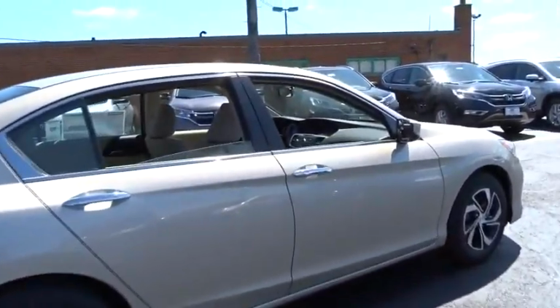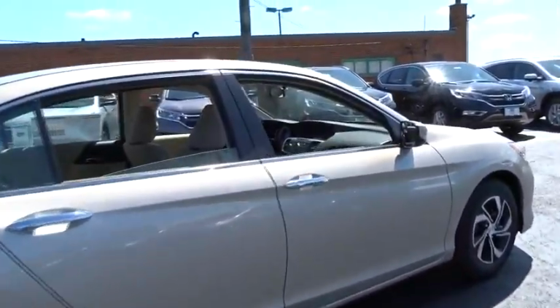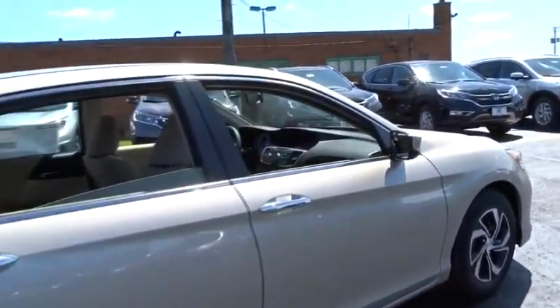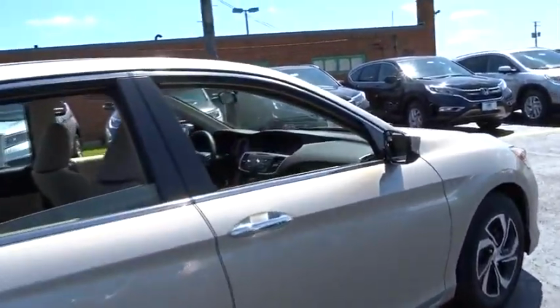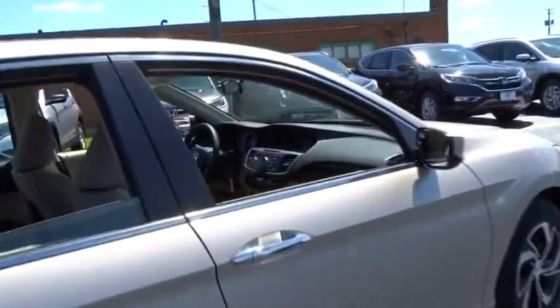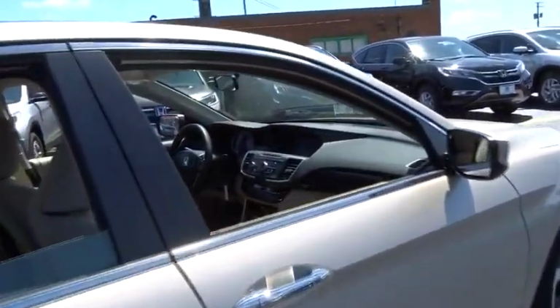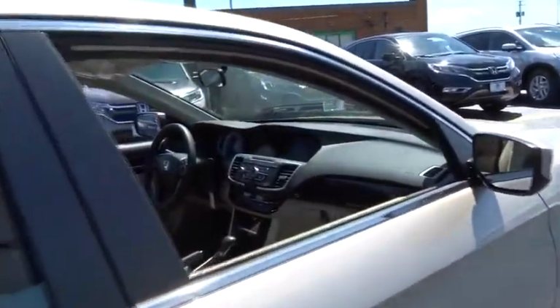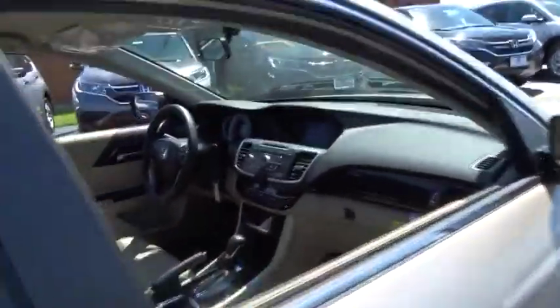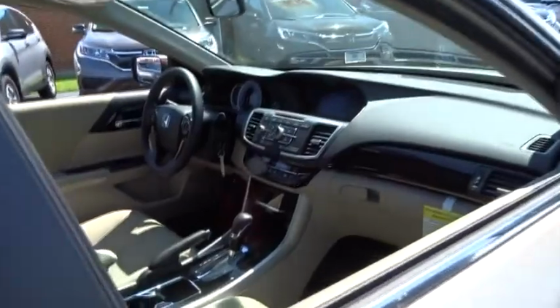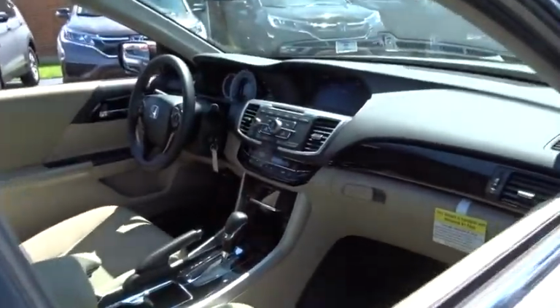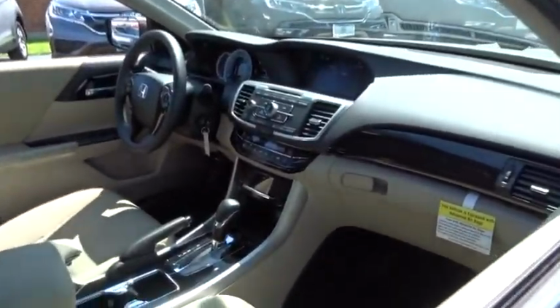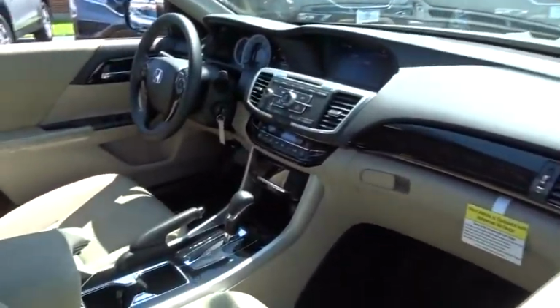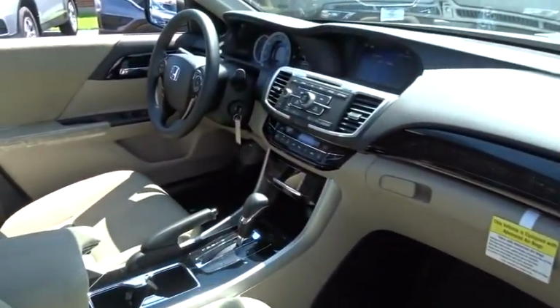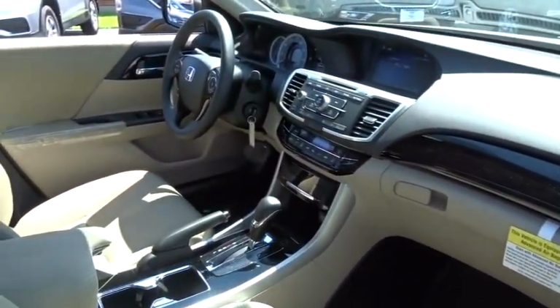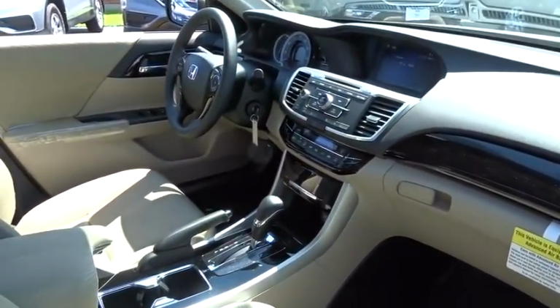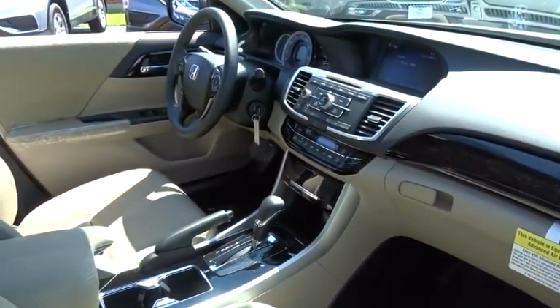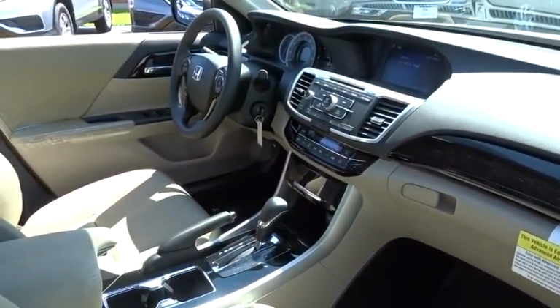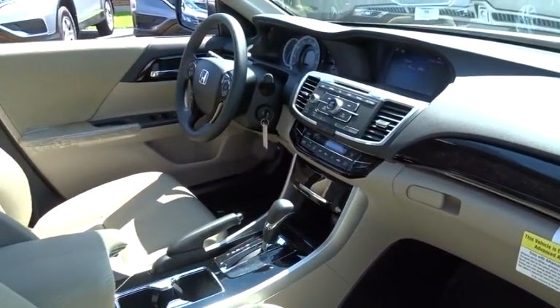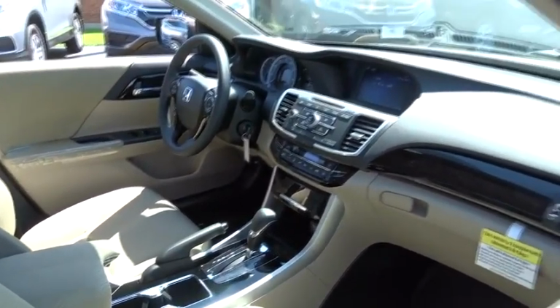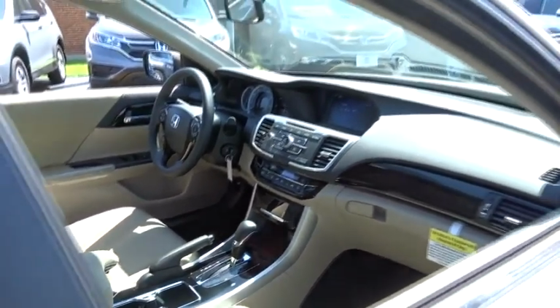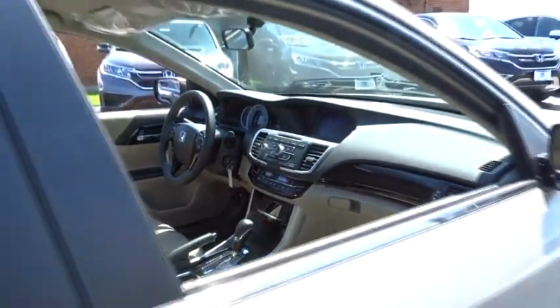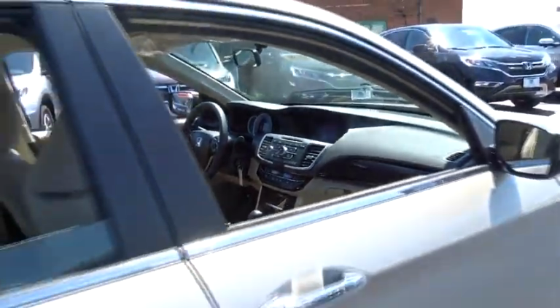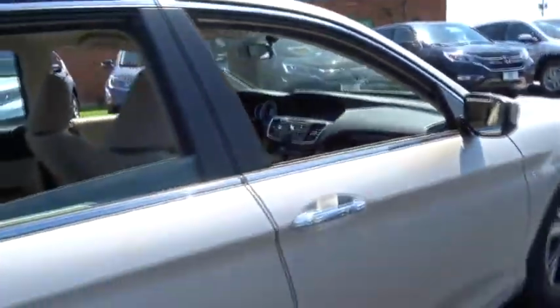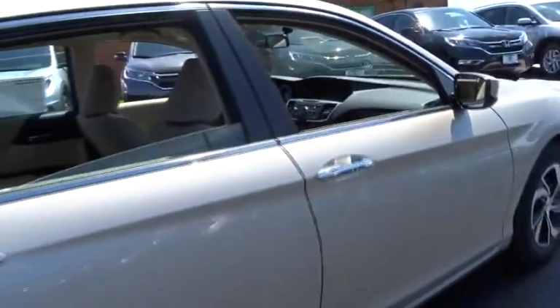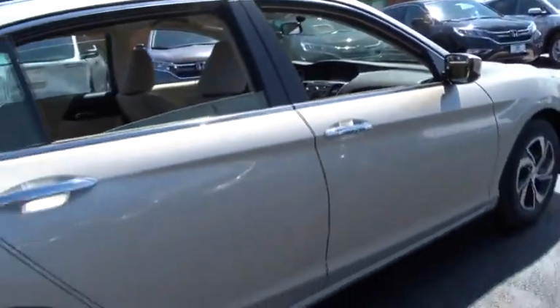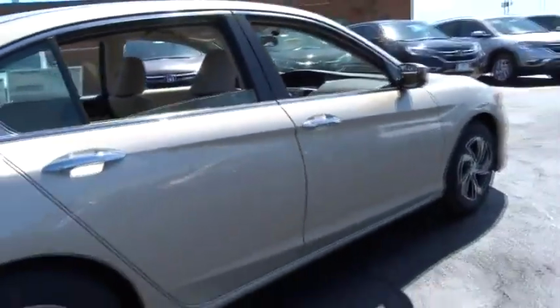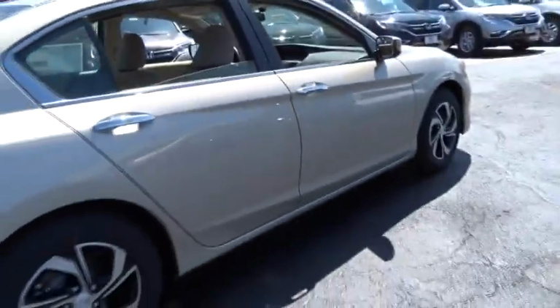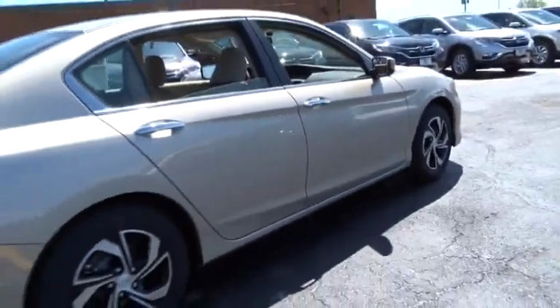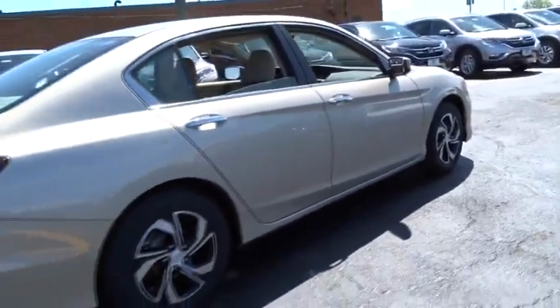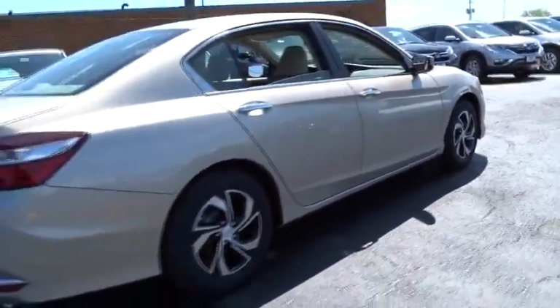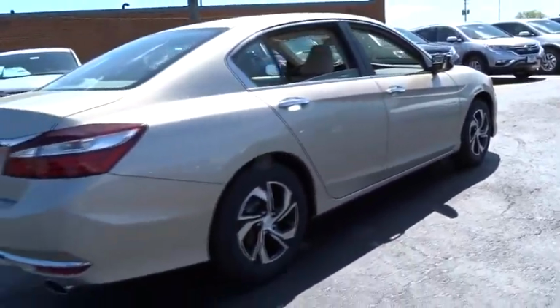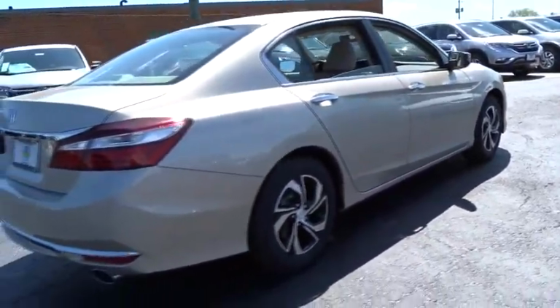Stability control, traction control, steering wheel audio controls, keyless entry, anti-lock braking system, backup camera, Bluetooth, adjustable steering wheel, power steering, cruise control.